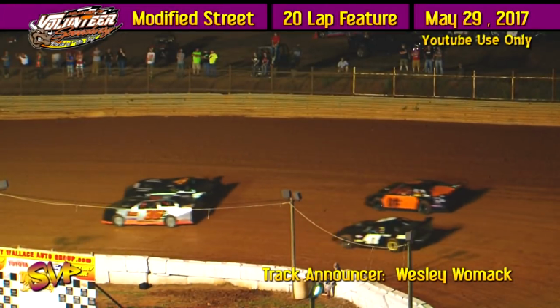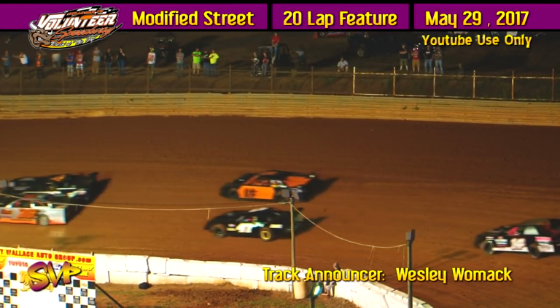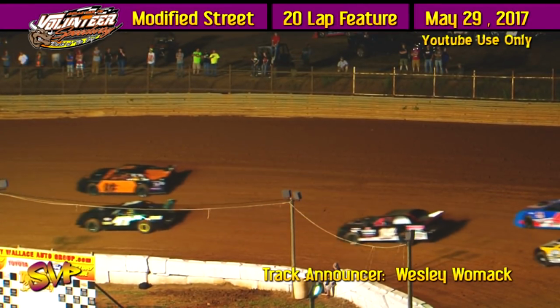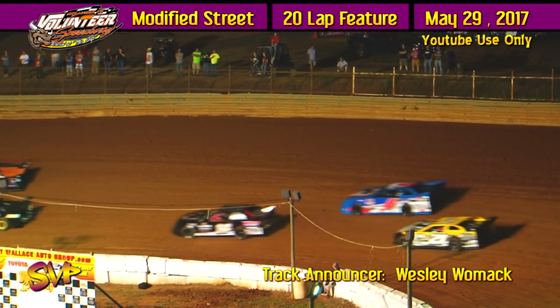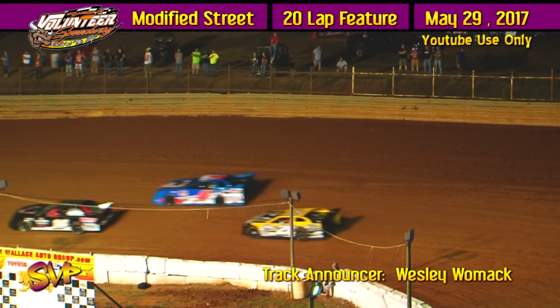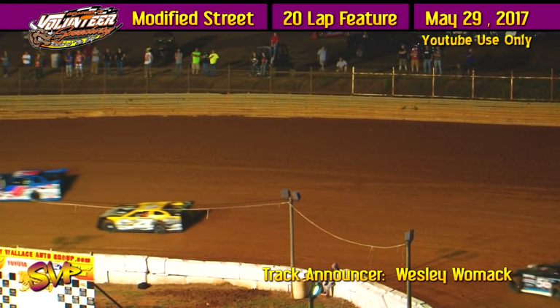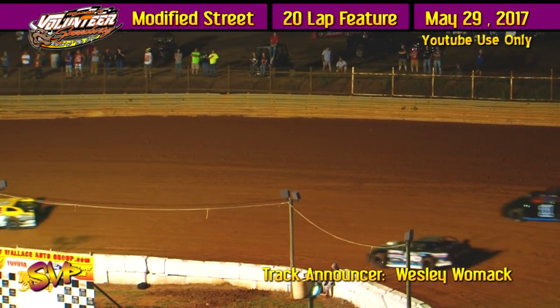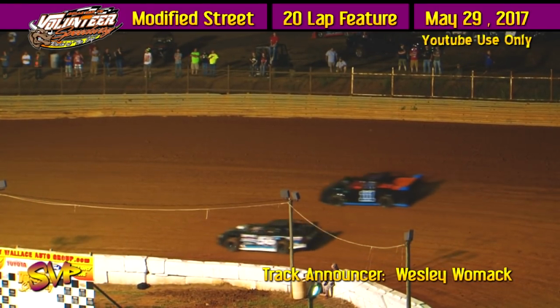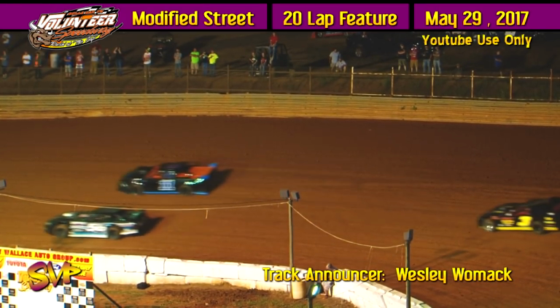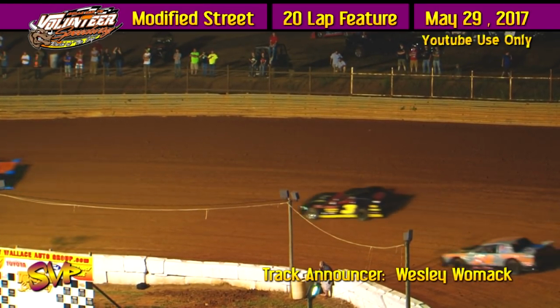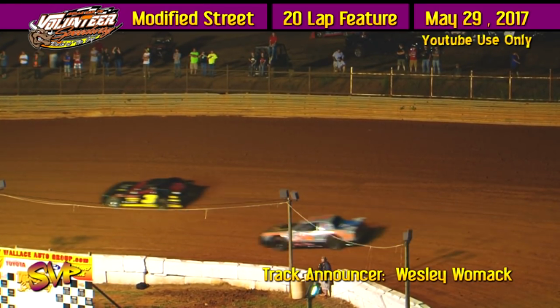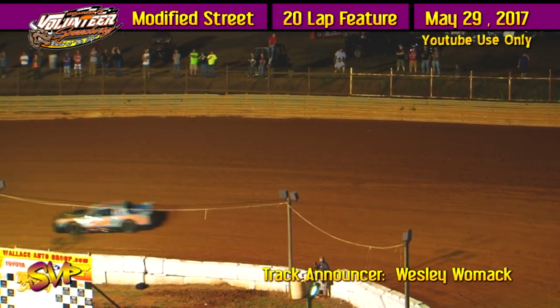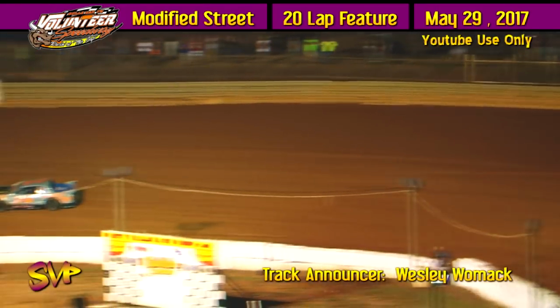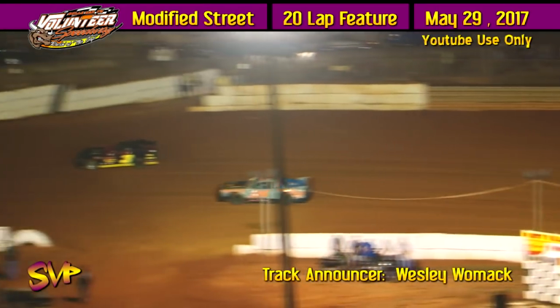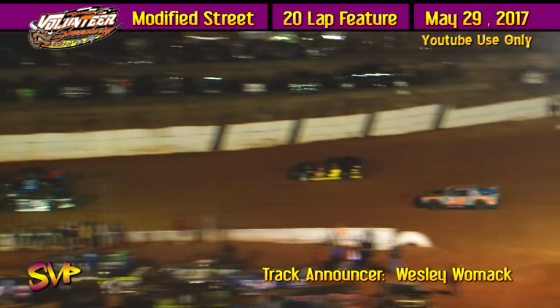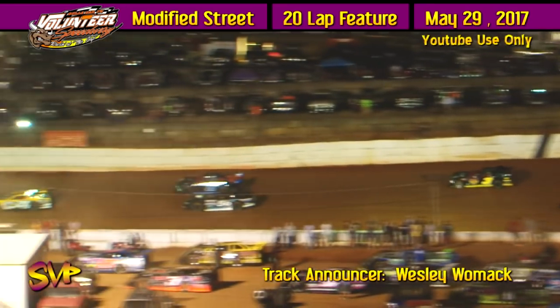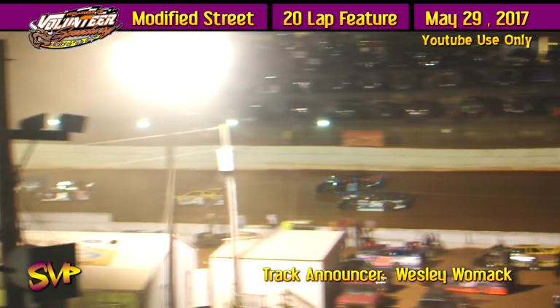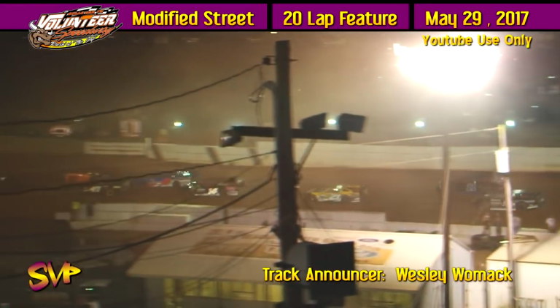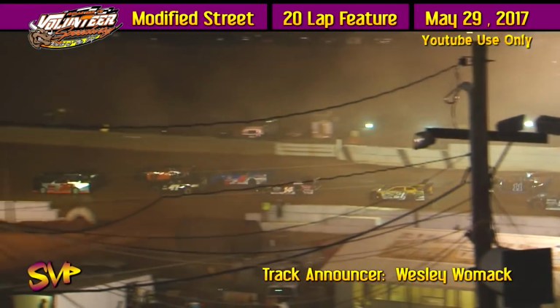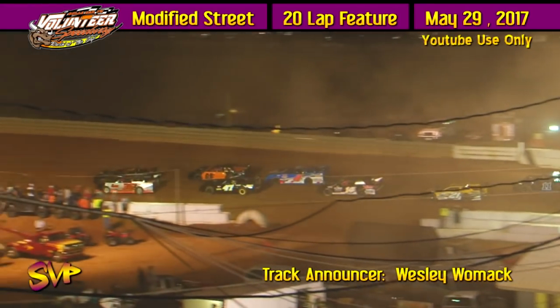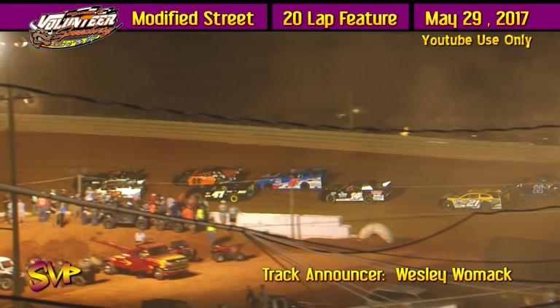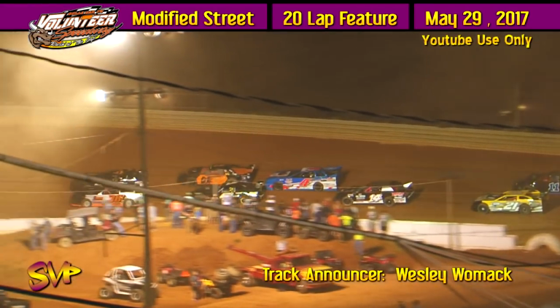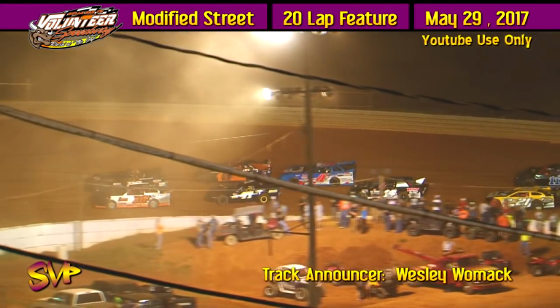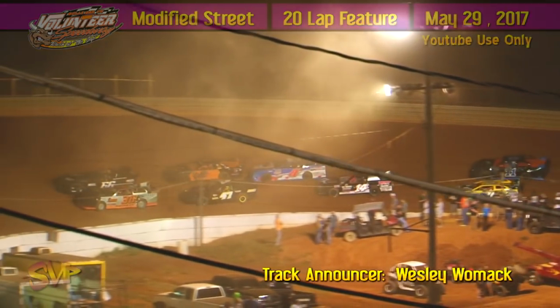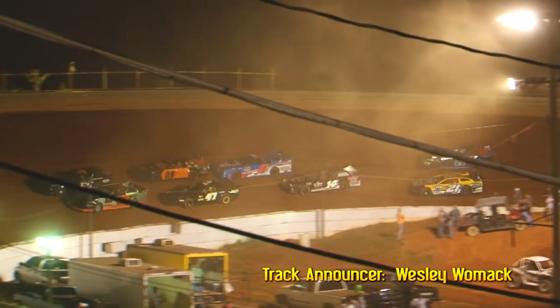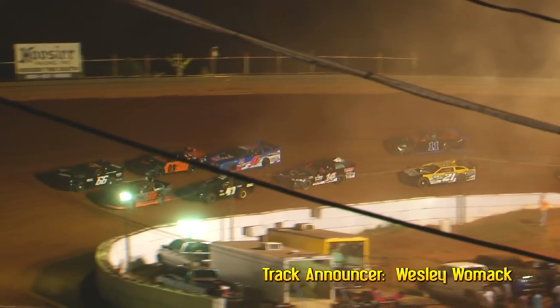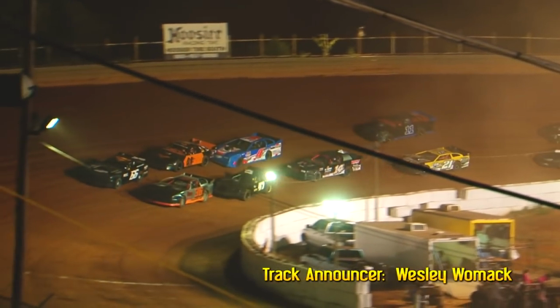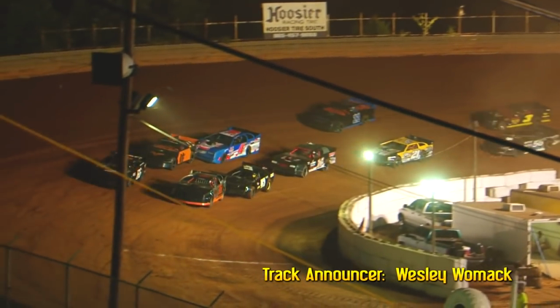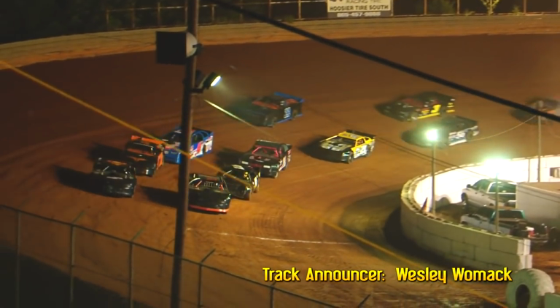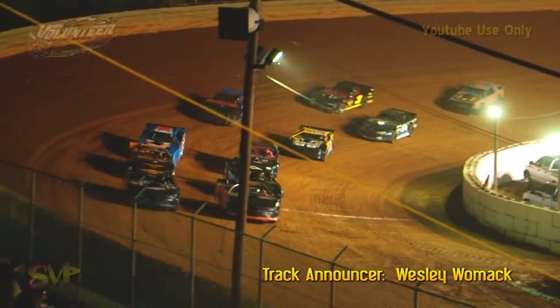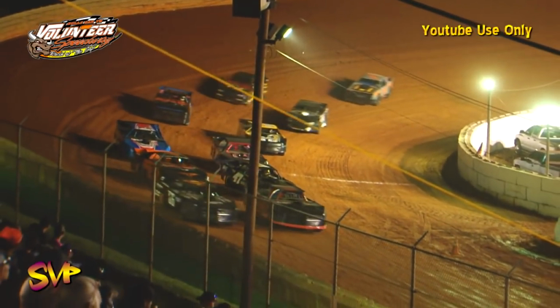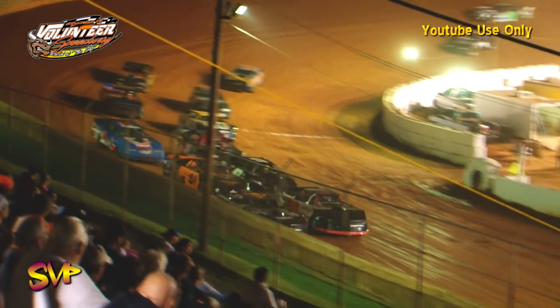The J.T. Kerr Memorial paying $4,000 to win — a 40-lapper for the Neesmith Chevrolet Dirt Late Models. We're coming to green out of turn number four. How many of you are ready to go racing here at the high banks of Volunteer Speedway? It's Chris Rickett and Michael Woods. Here we go!